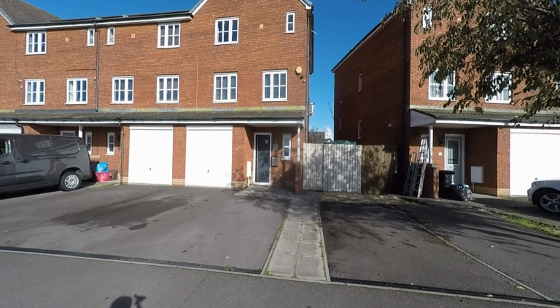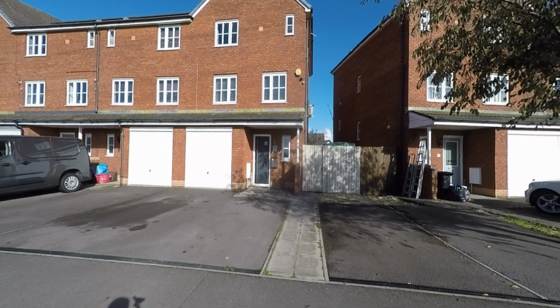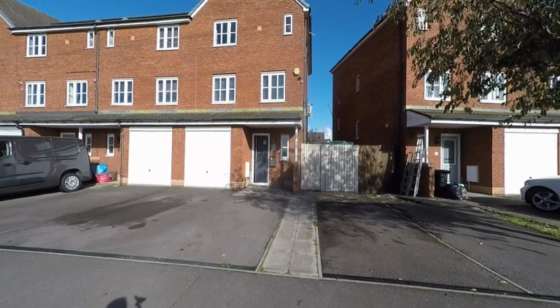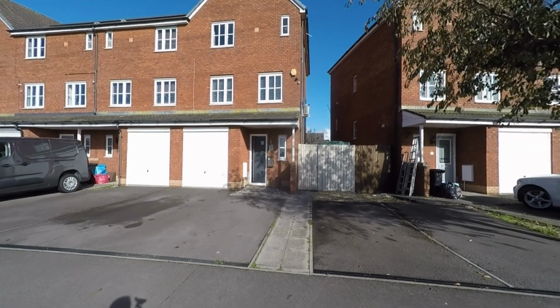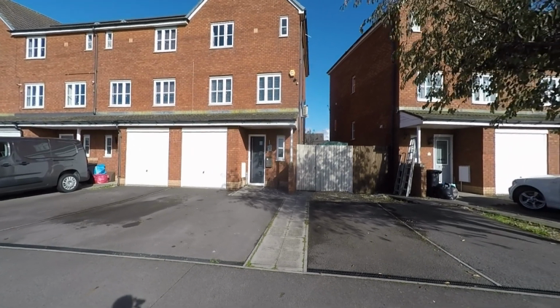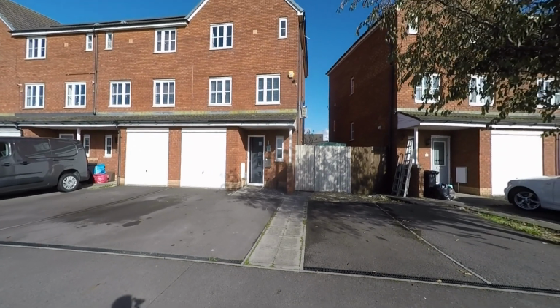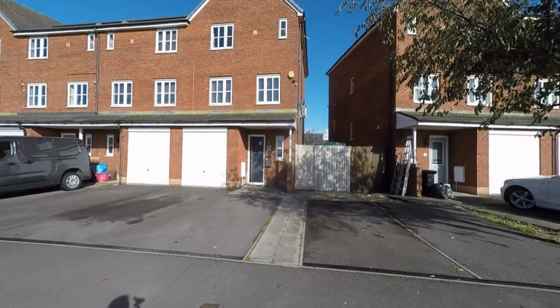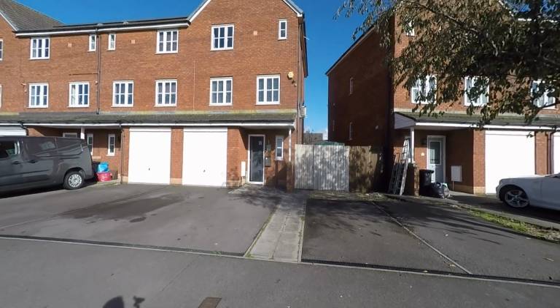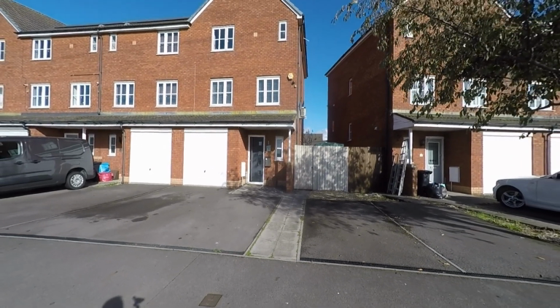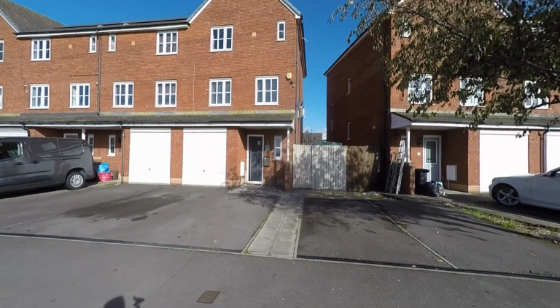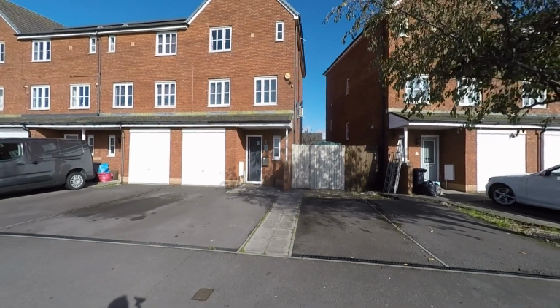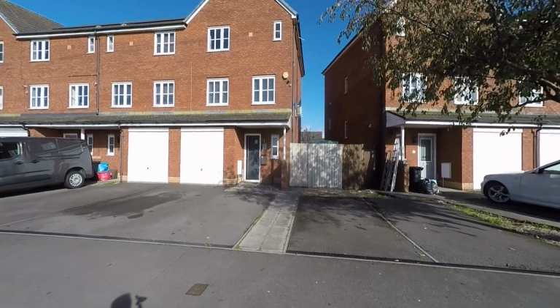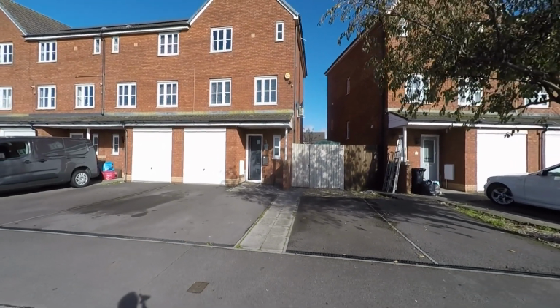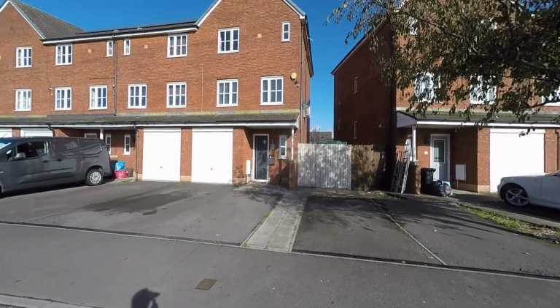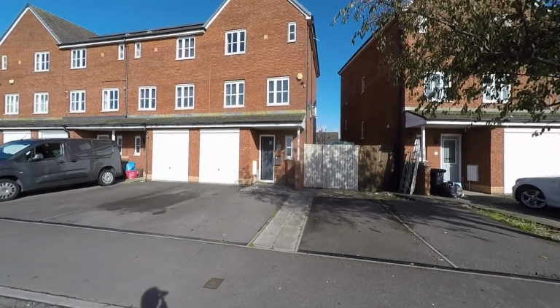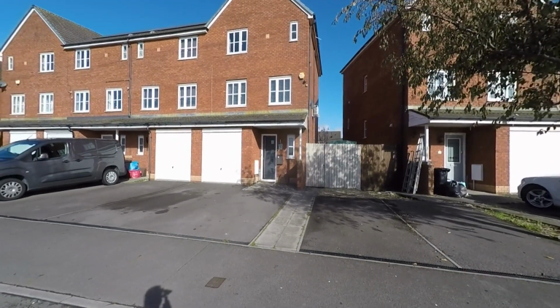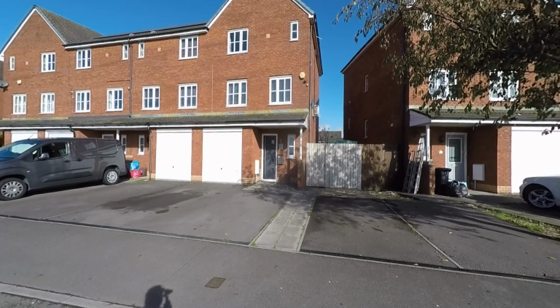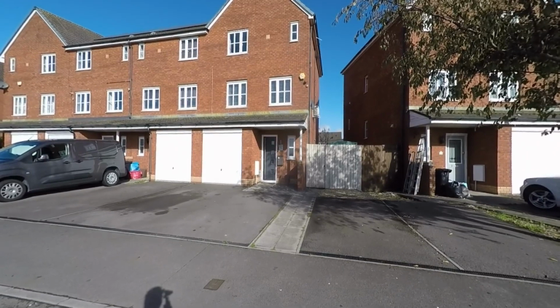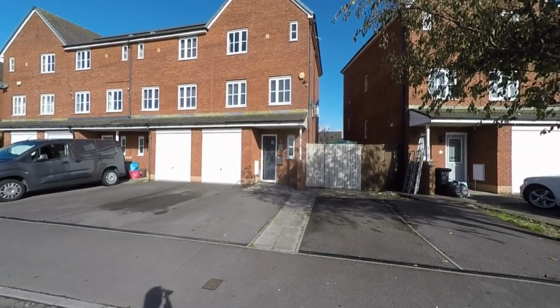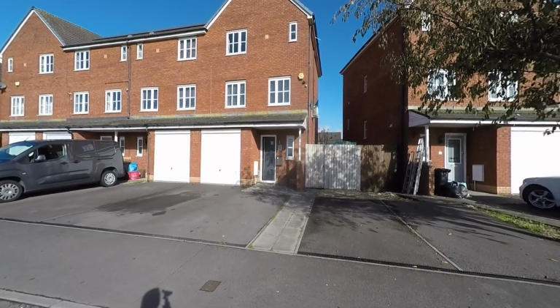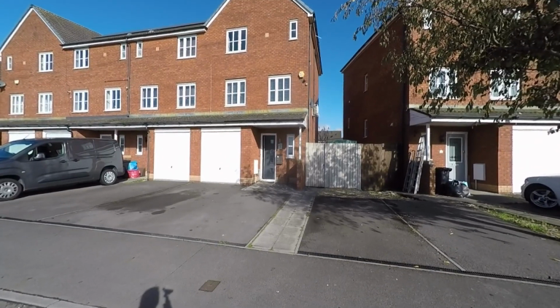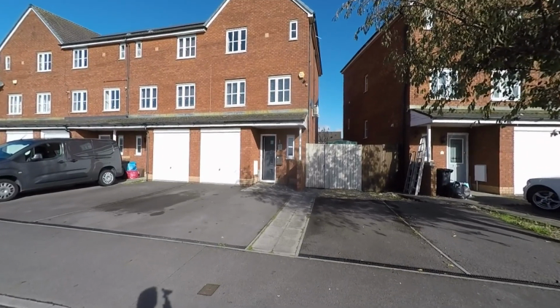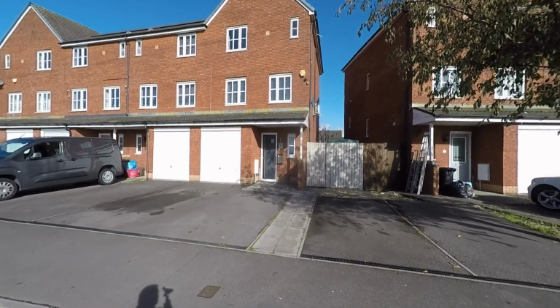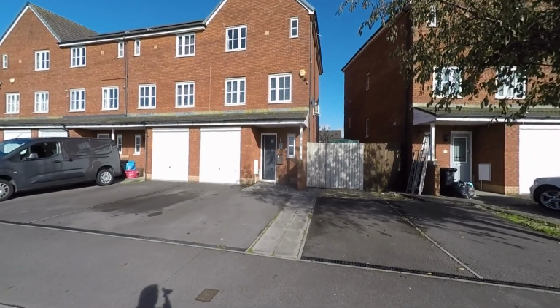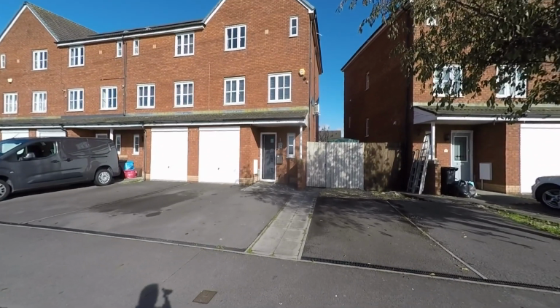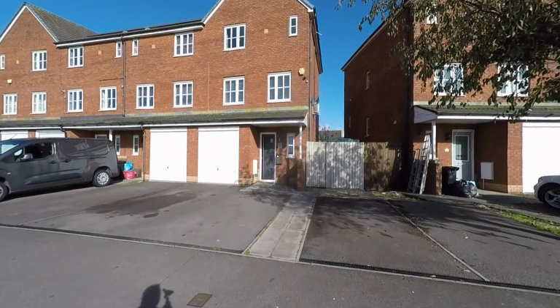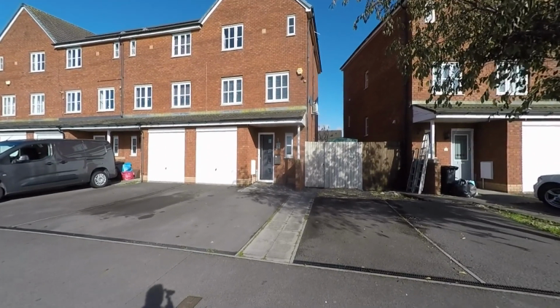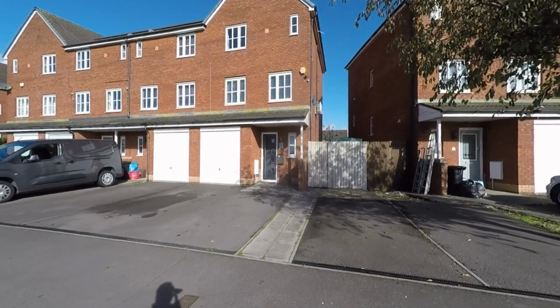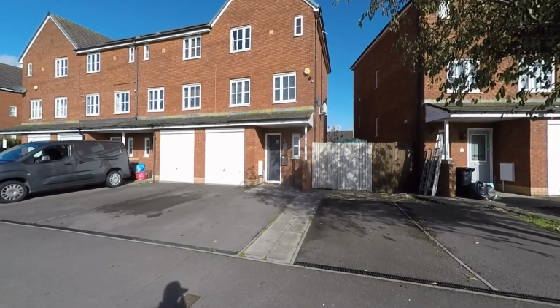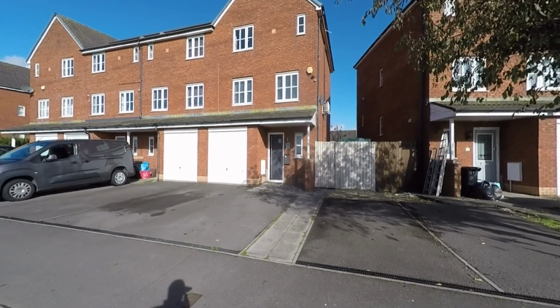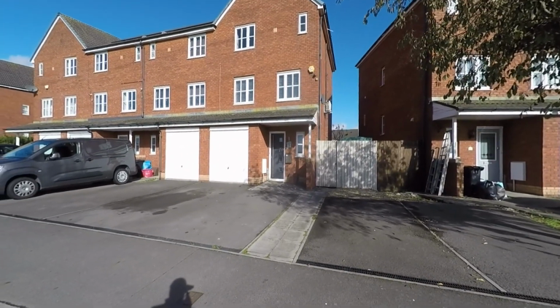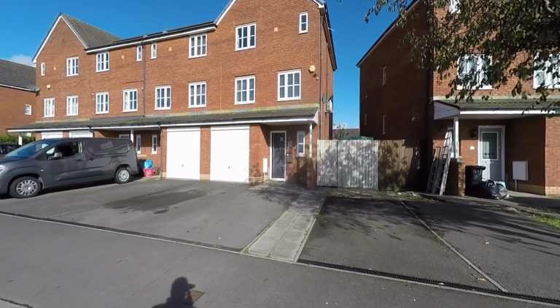Welcome to this video tour of this beautifully well-presented four-bedroom end-terrace townhouse situated within this highly convenient and sought-after residential area of Newport.